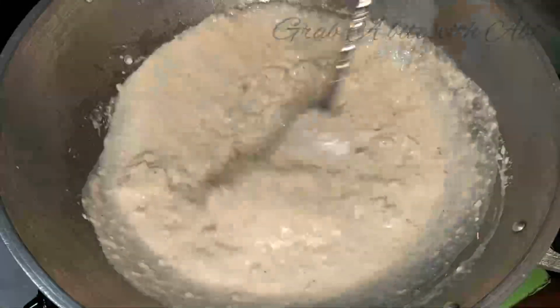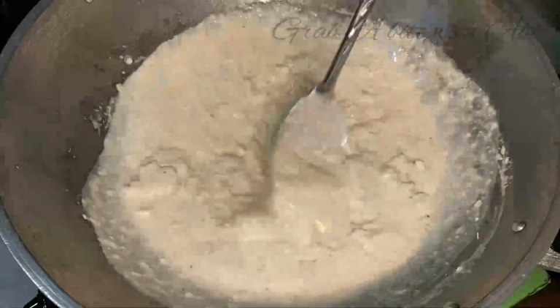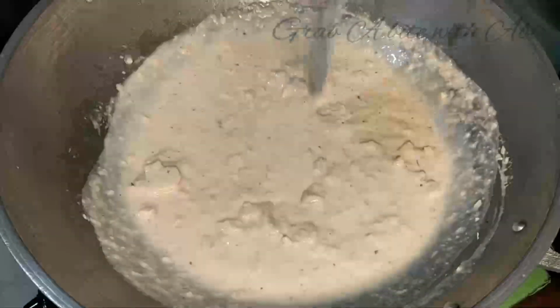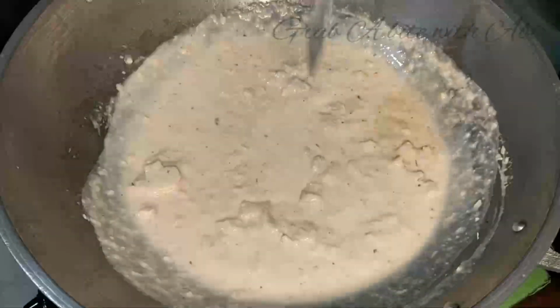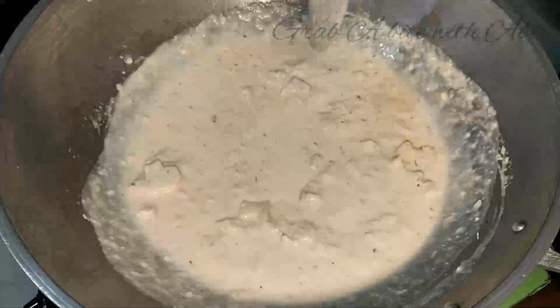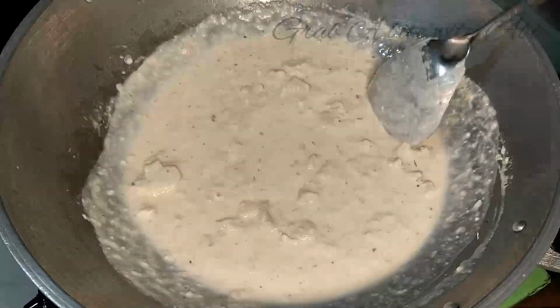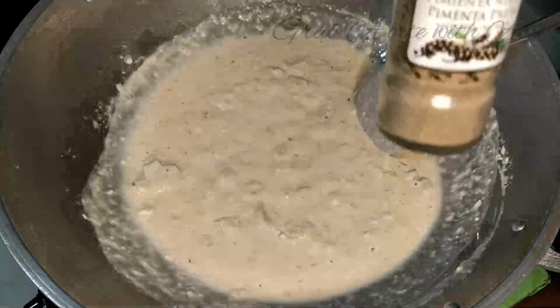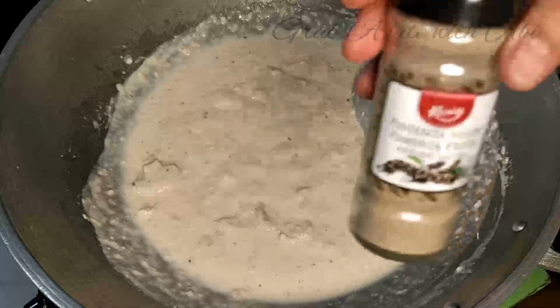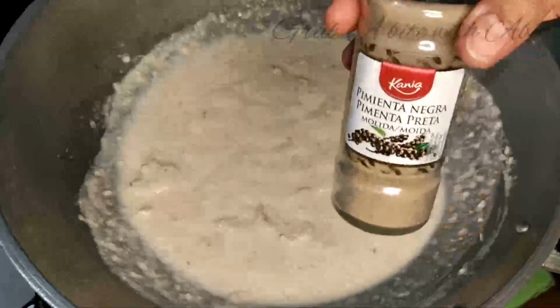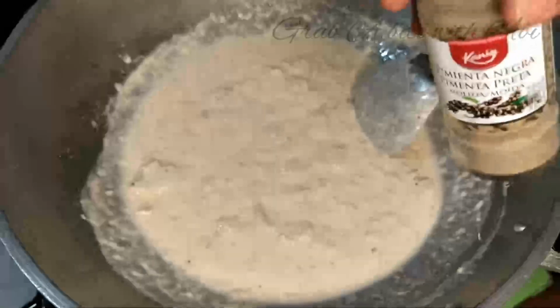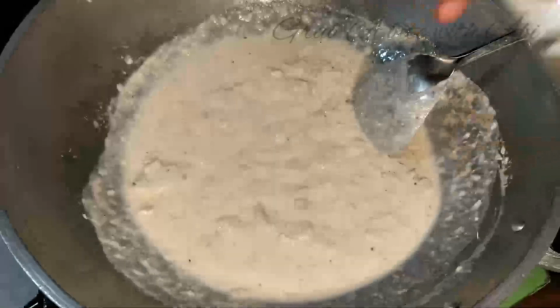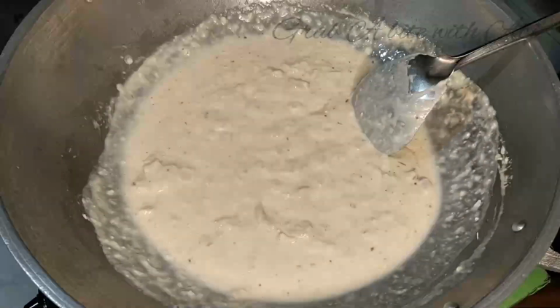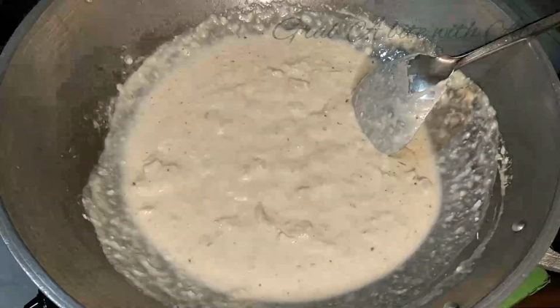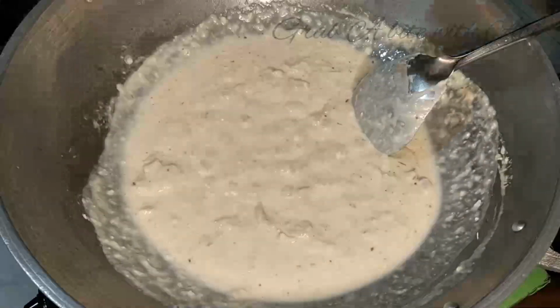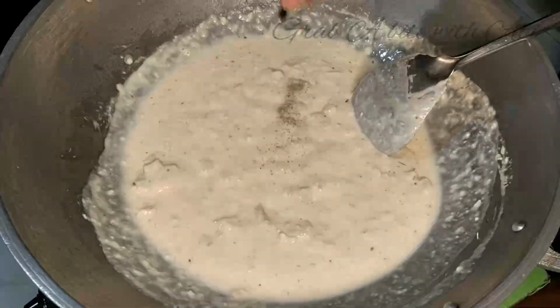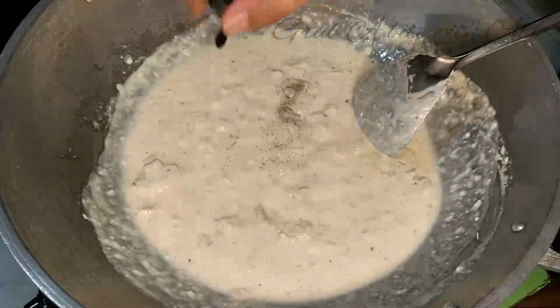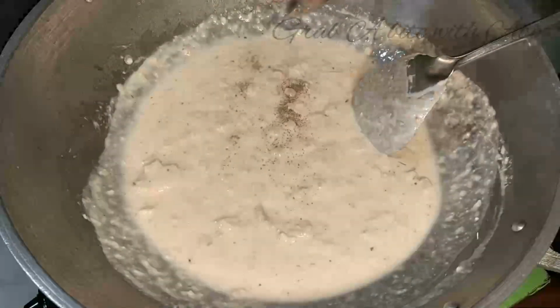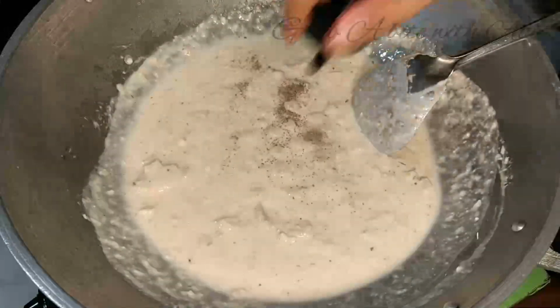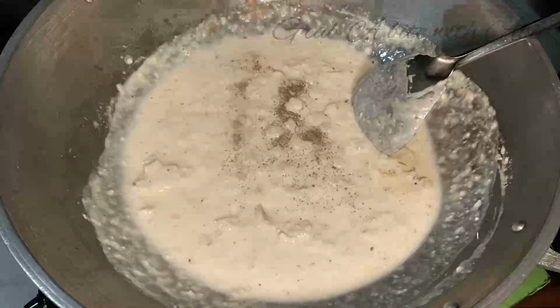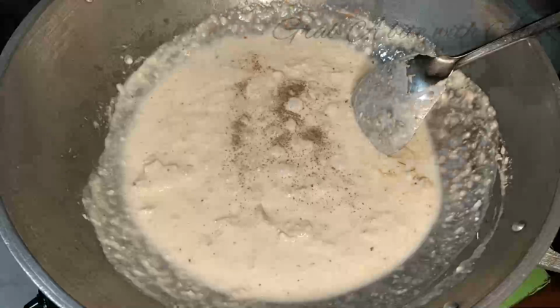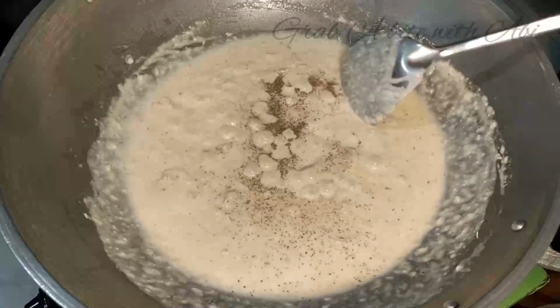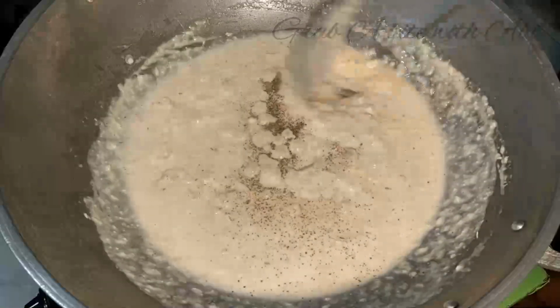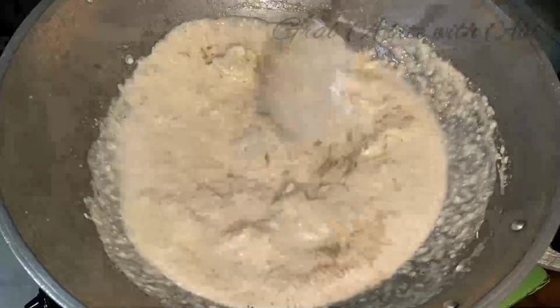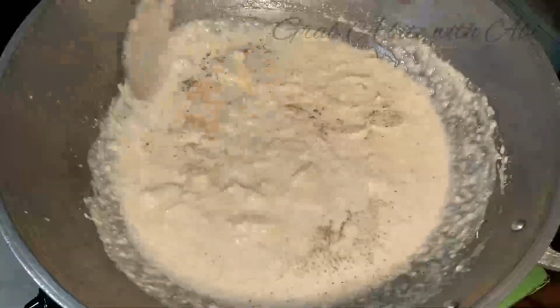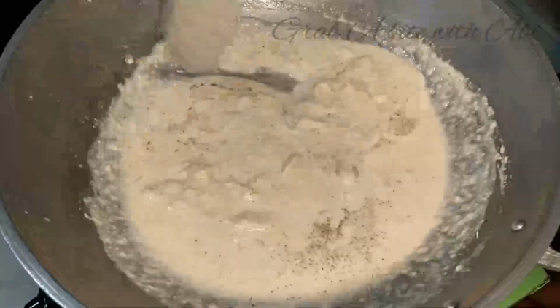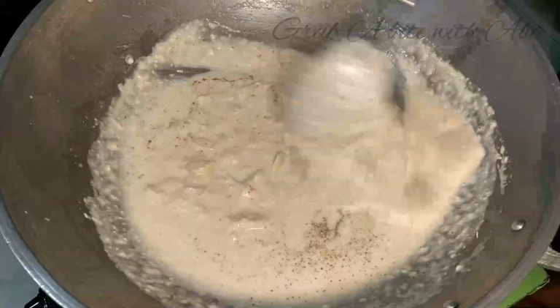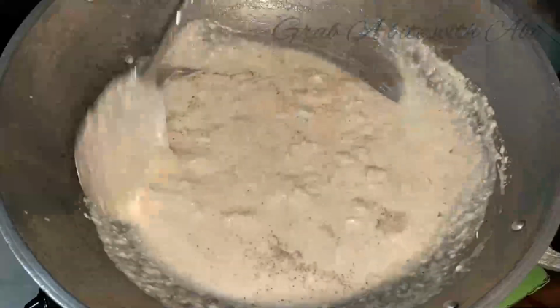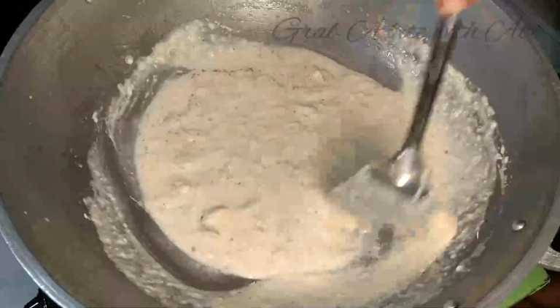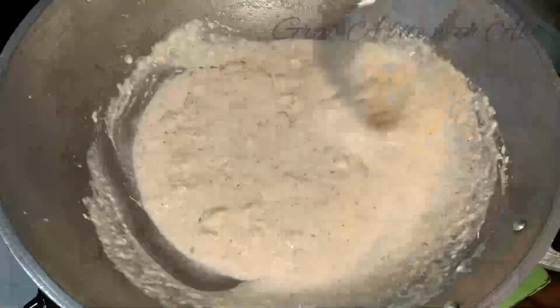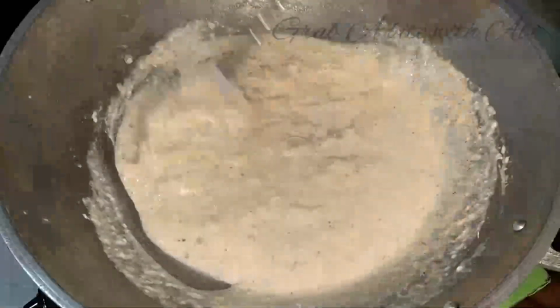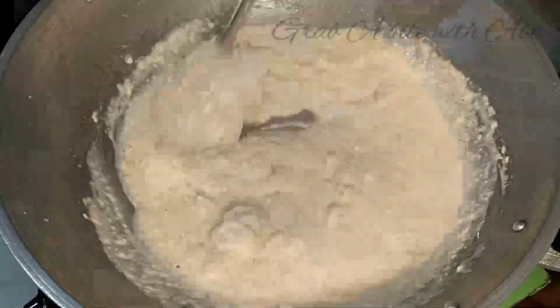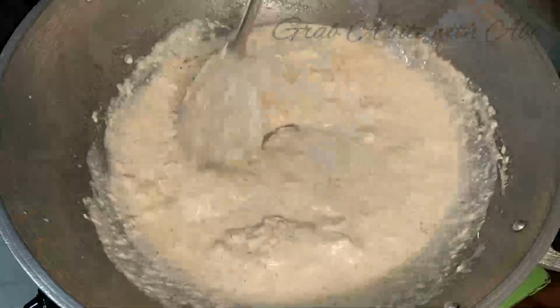Pwede dagdagan ng kaminta ayon sa ating pandasa — taste na lang yung kaminta. Pagkatapos, haluin. Alisin na natin sa apoy at i-set aside muna natin.